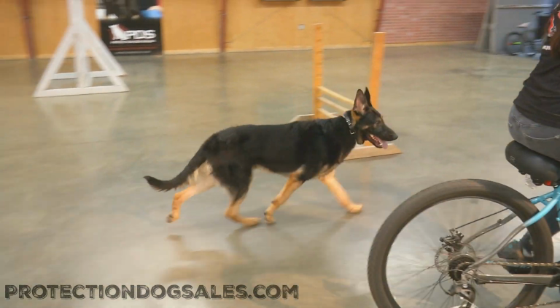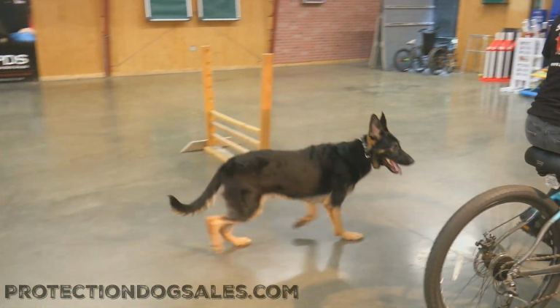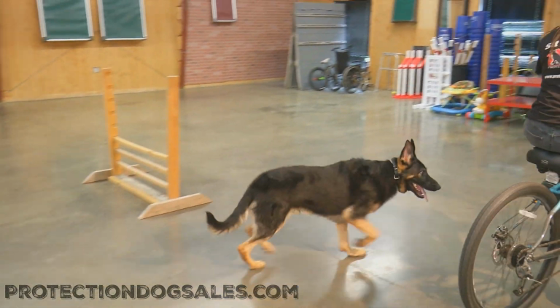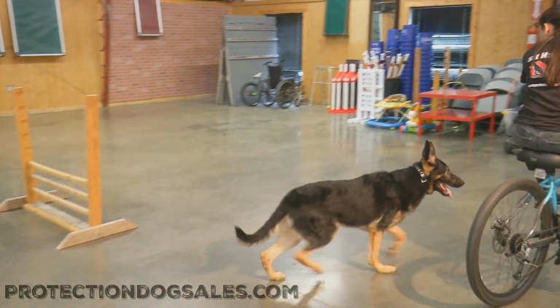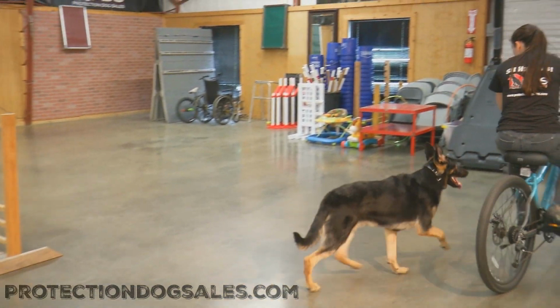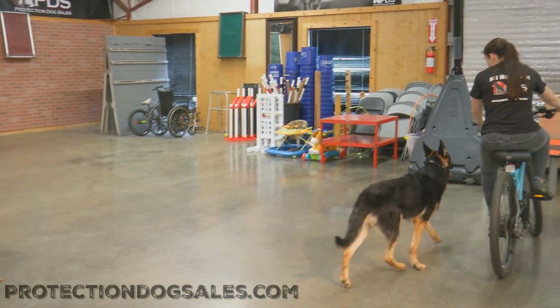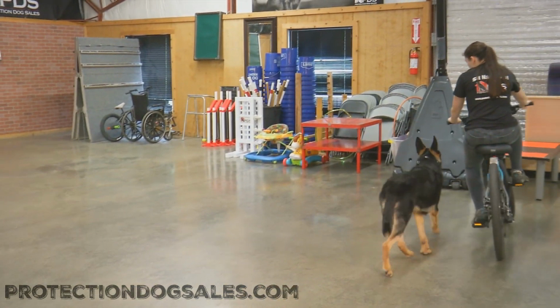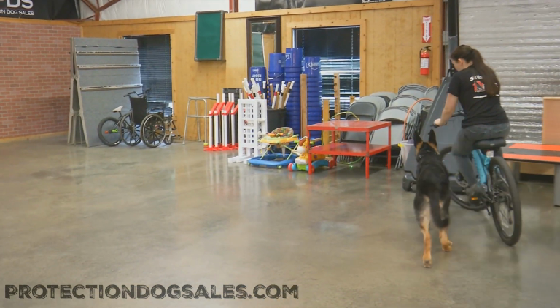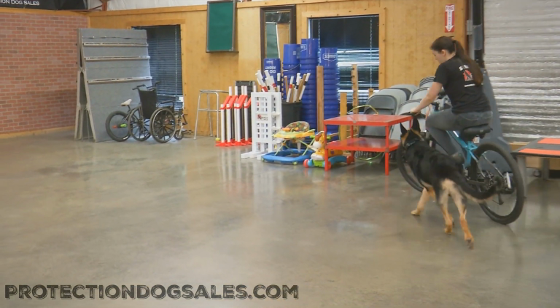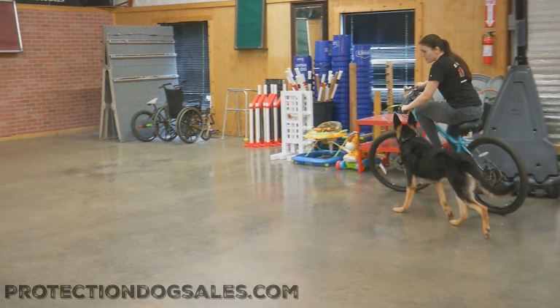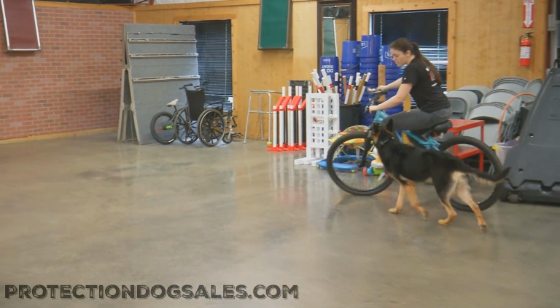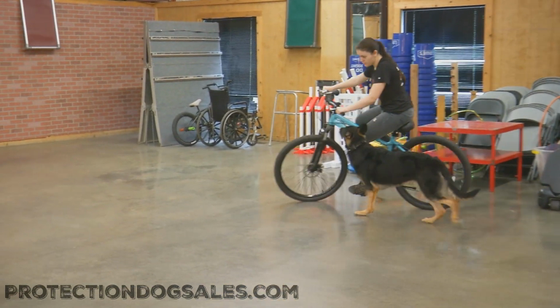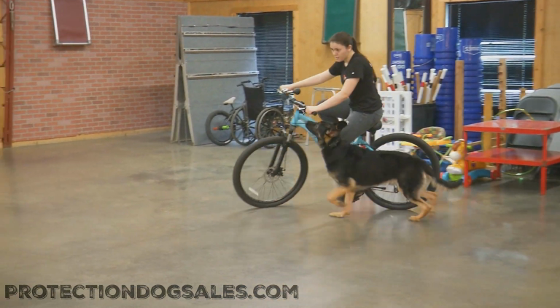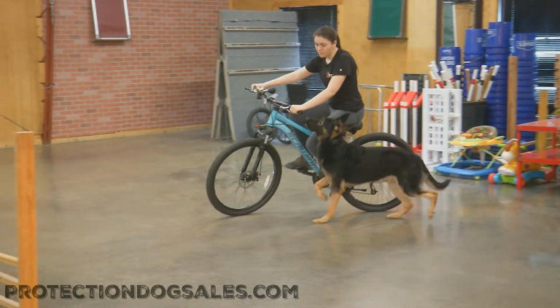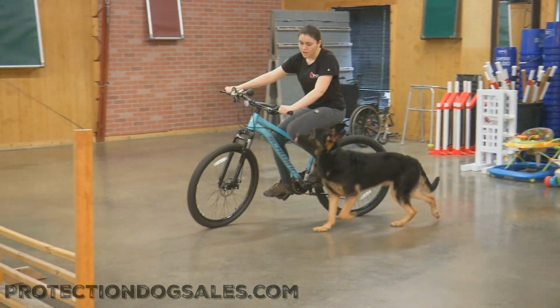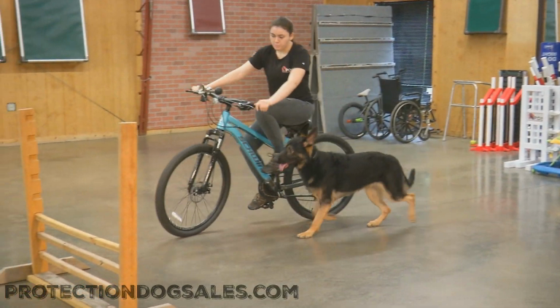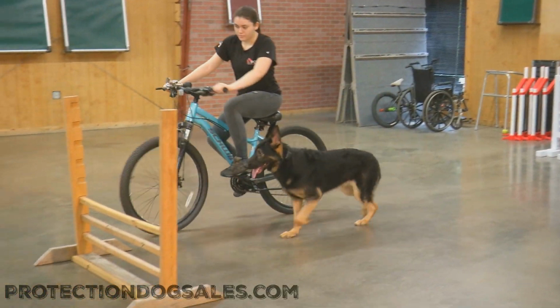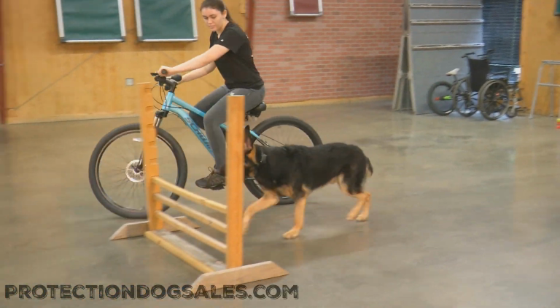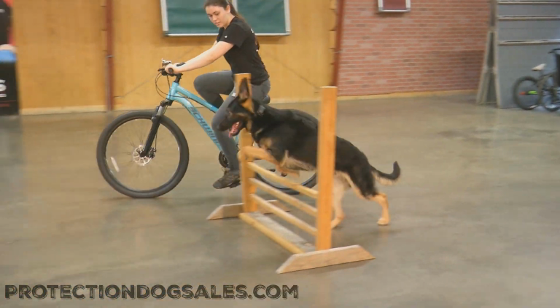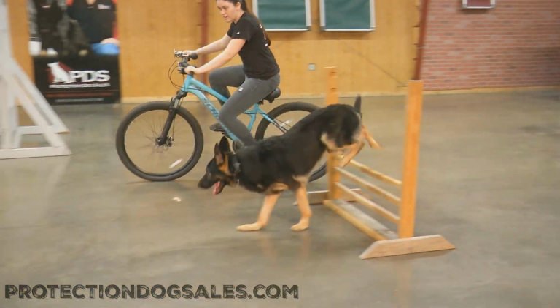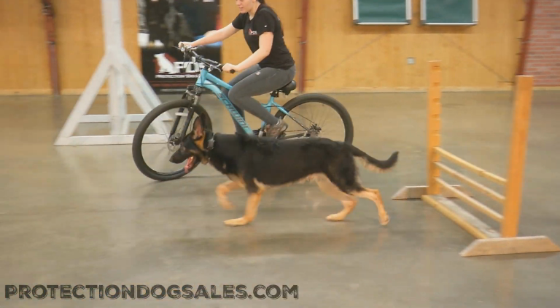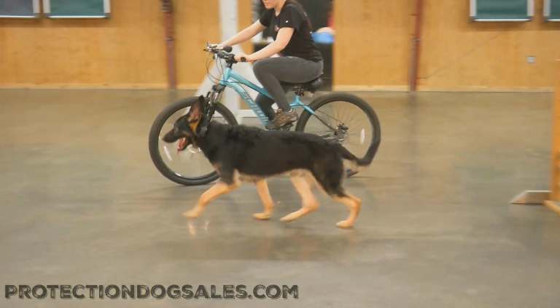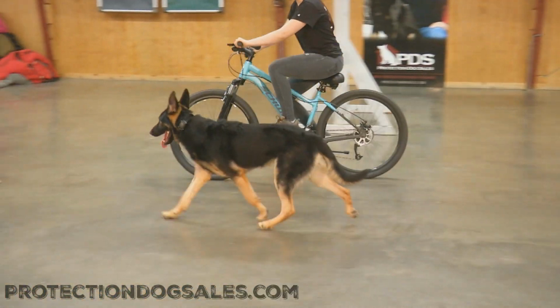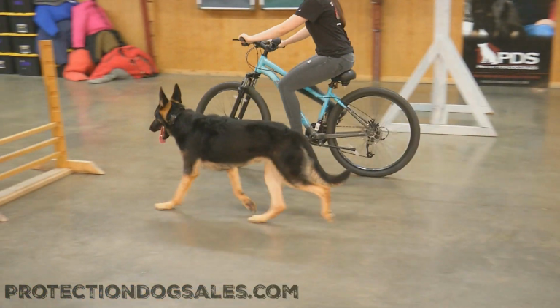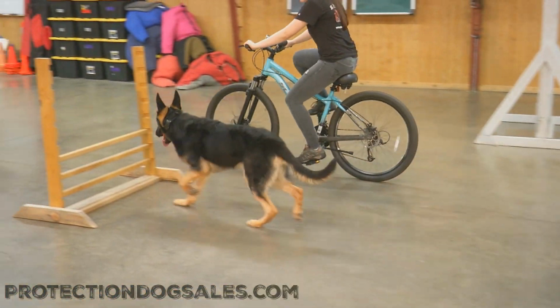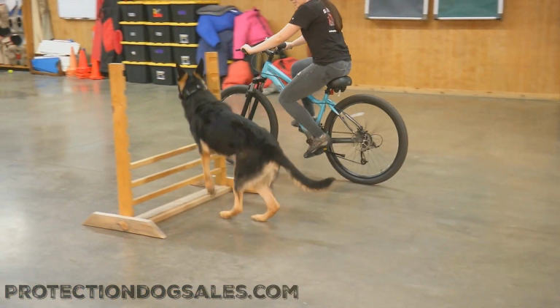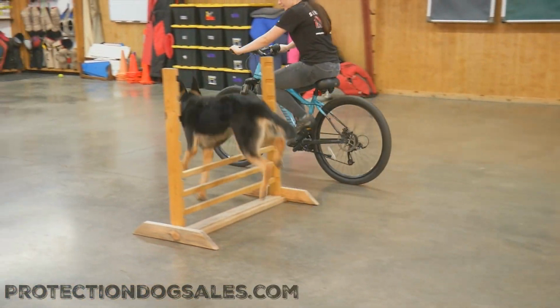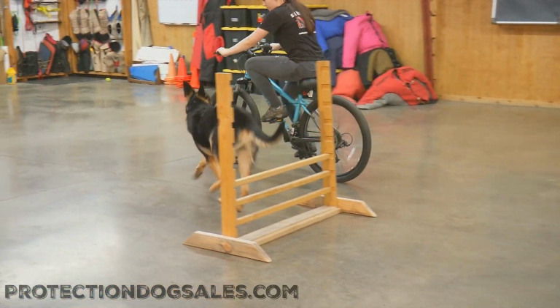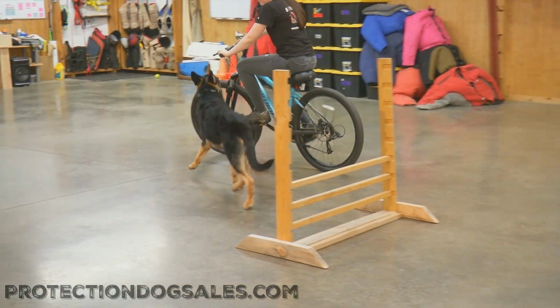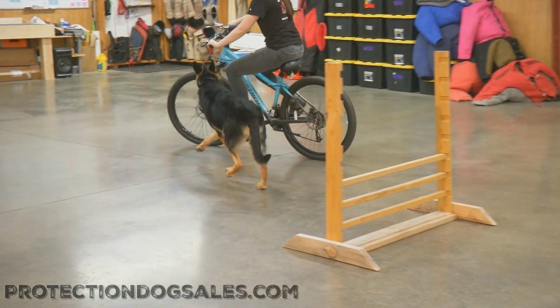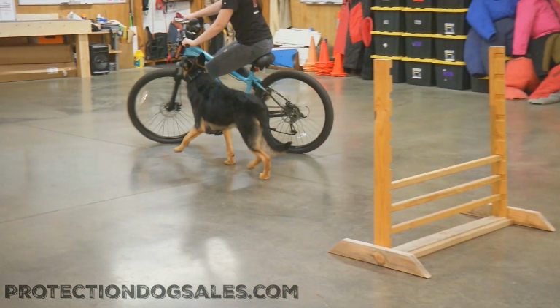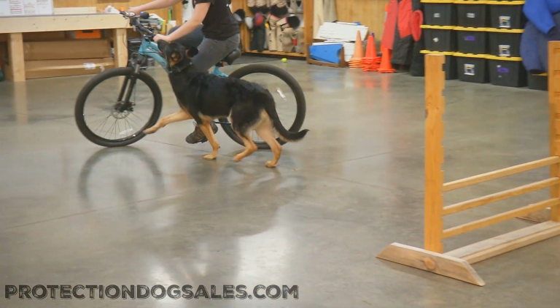He is locked in and he's paying attention to his handler. These are the kind of things that we promote here at Protection Dog Sales in our dogs — this focus and this willingness to please and understanding of the commands.